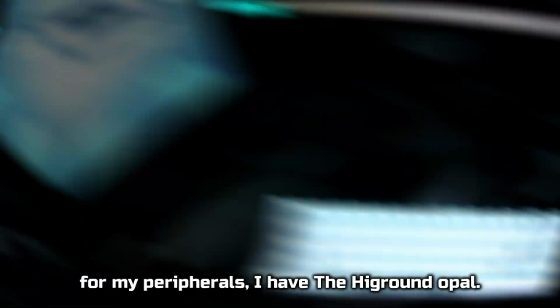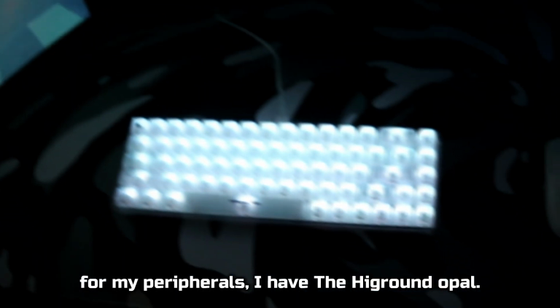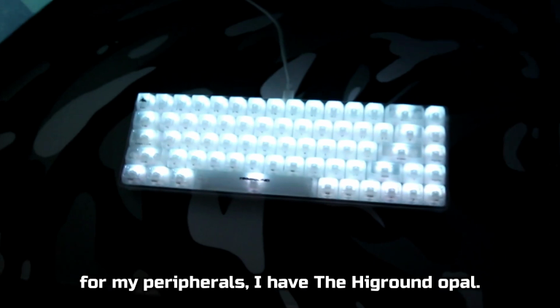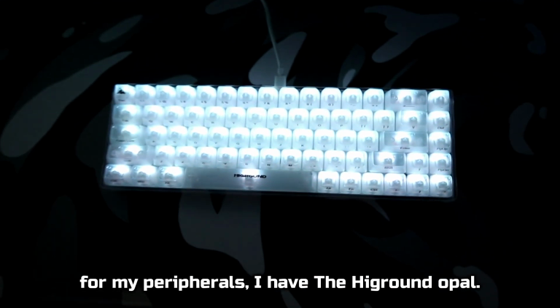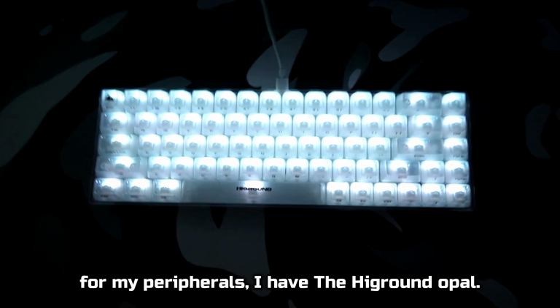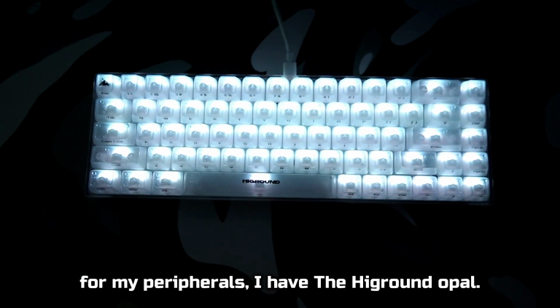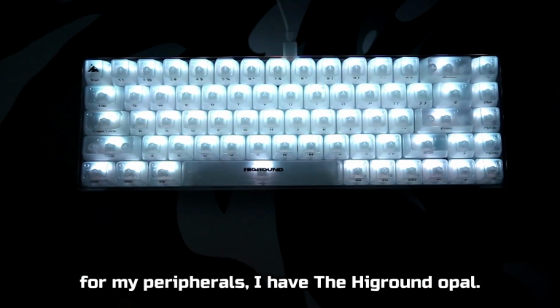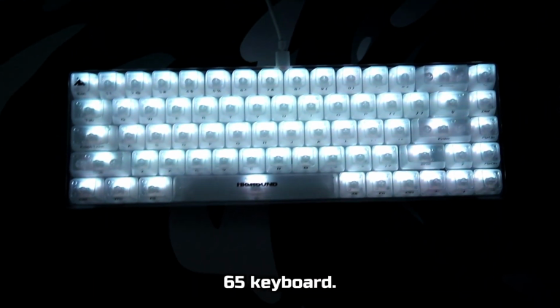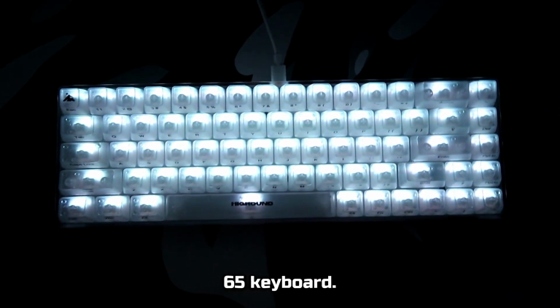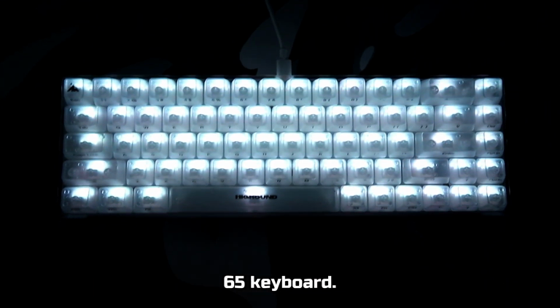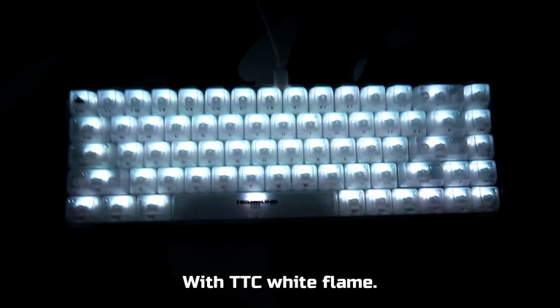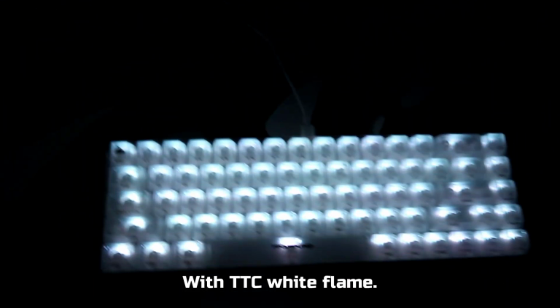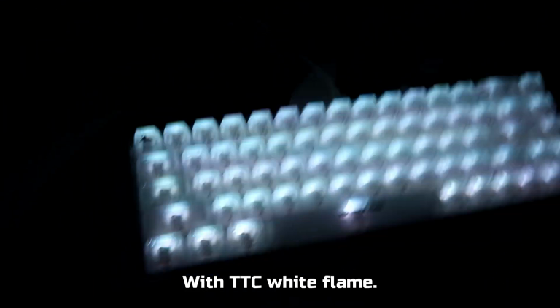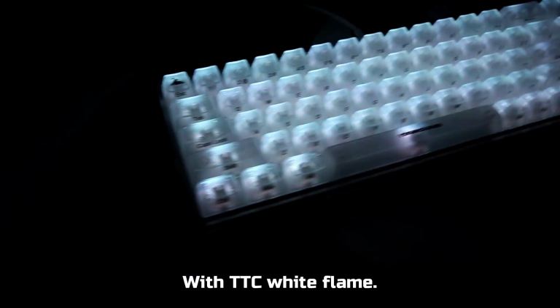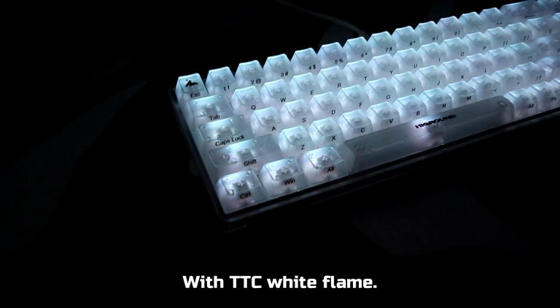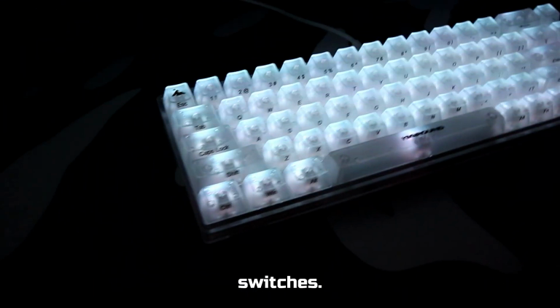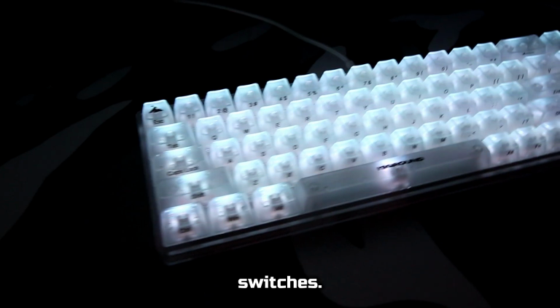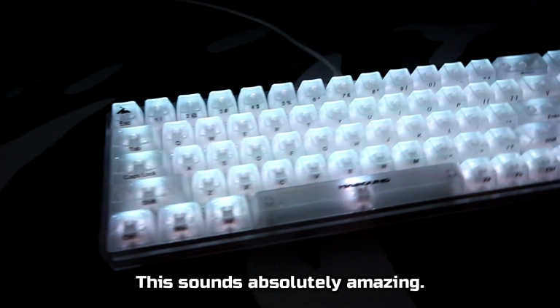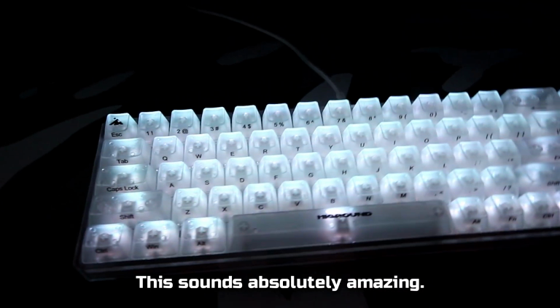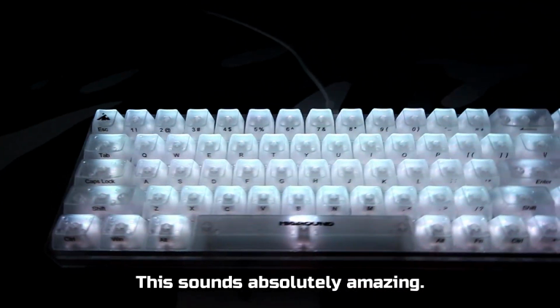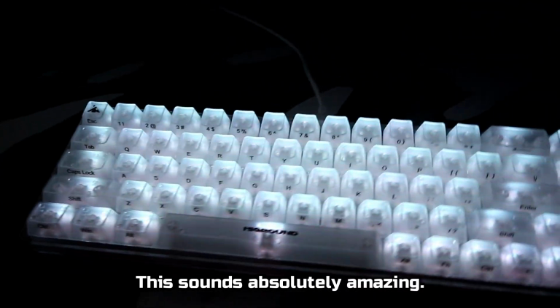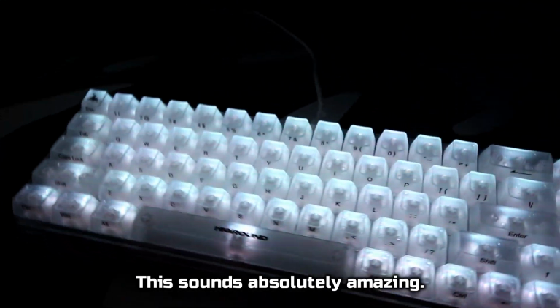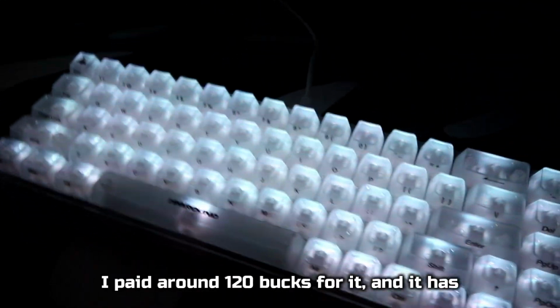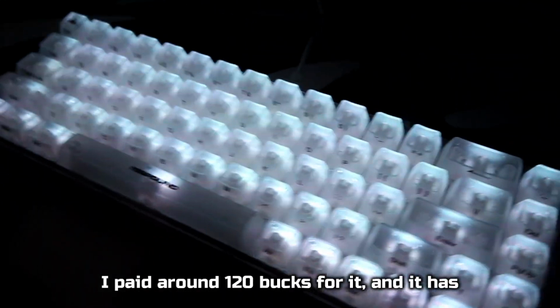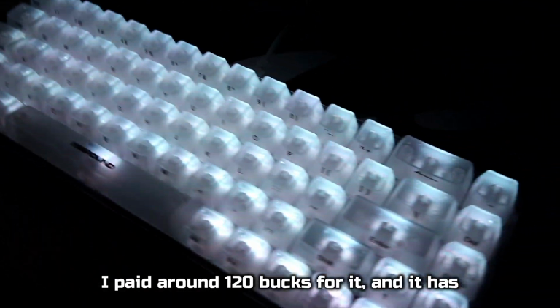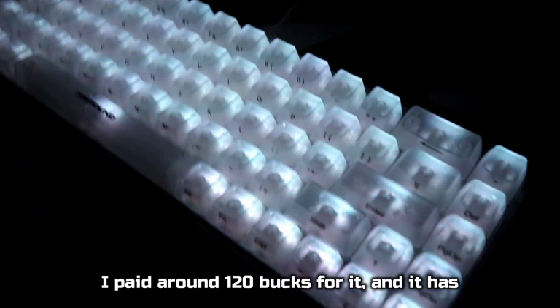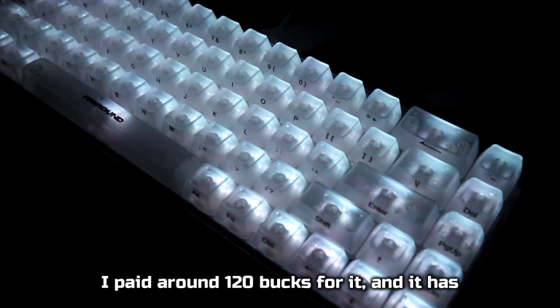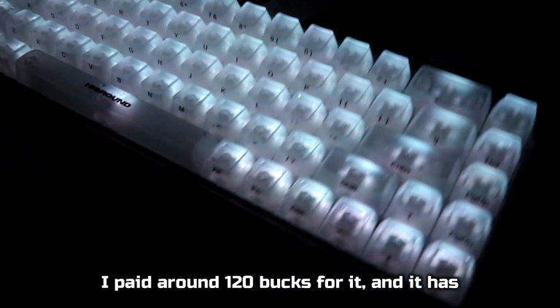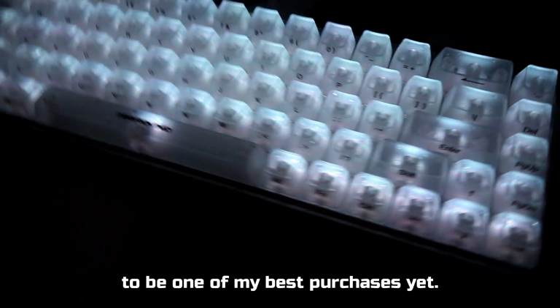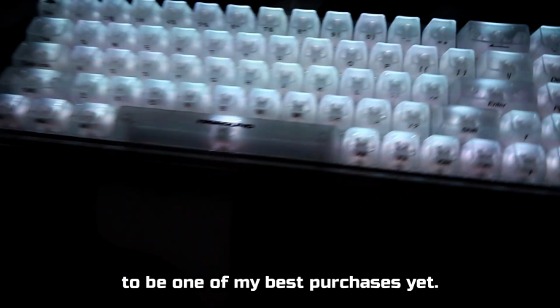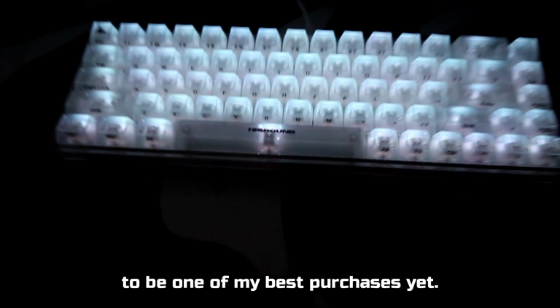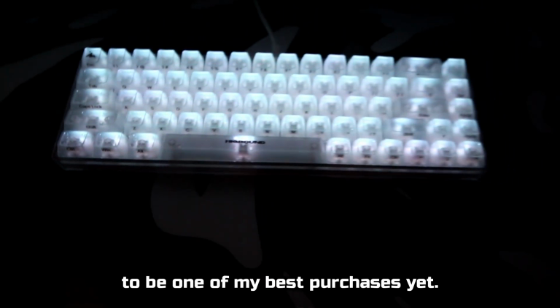This seems to be a very popular choice among streamers and content creators. For my peripherals, I have the Higround Opal 65 keyboard with TTC White Flame switches. This sounds absolutely amazing. I paid around $120 for it, and it has to be one of my best purchases yet.